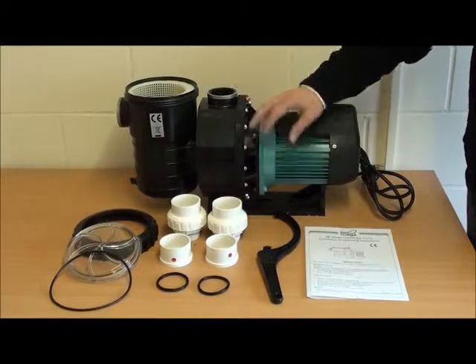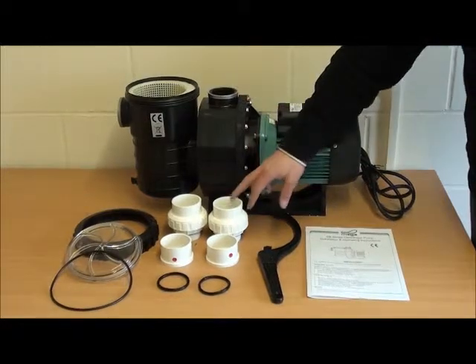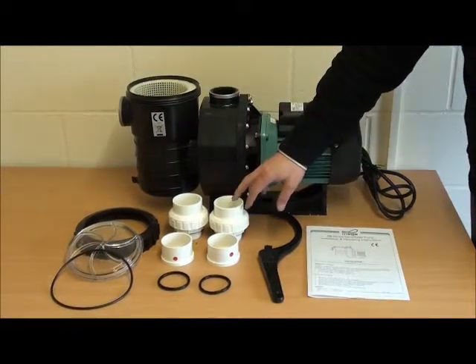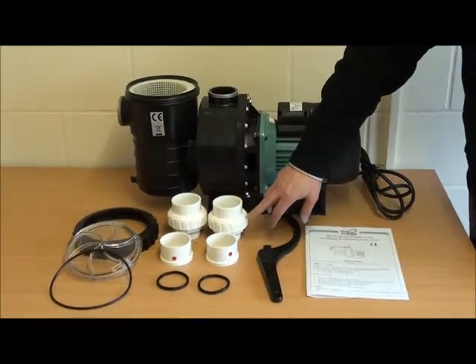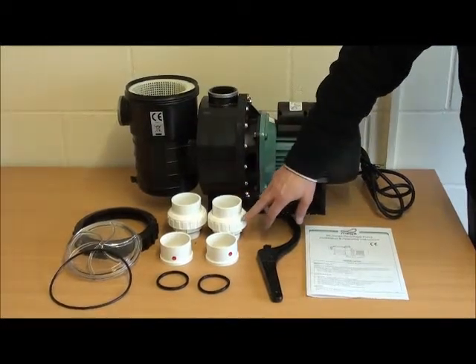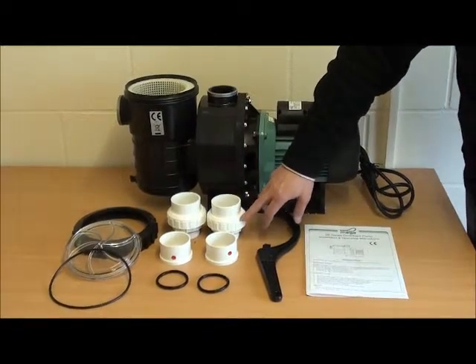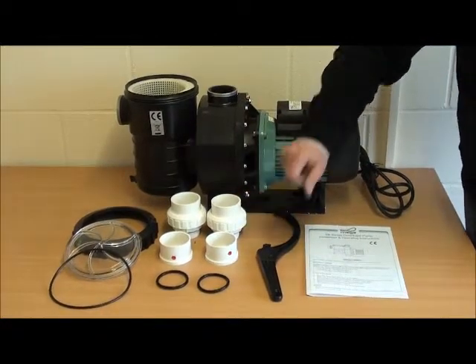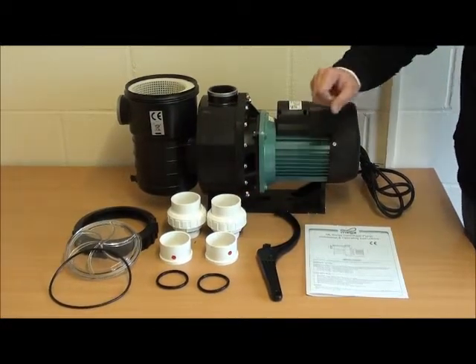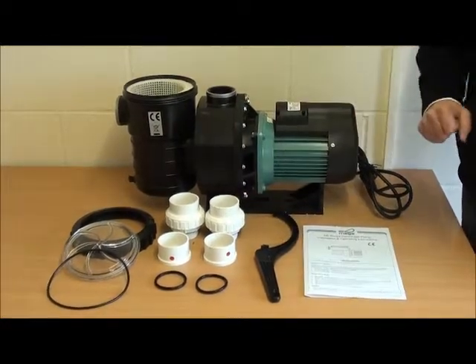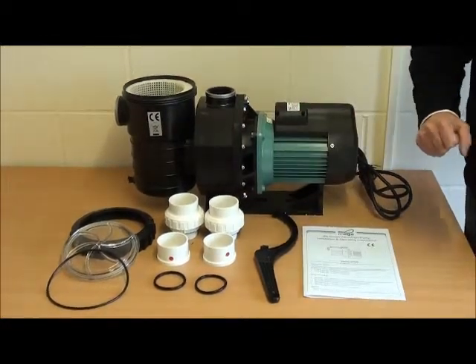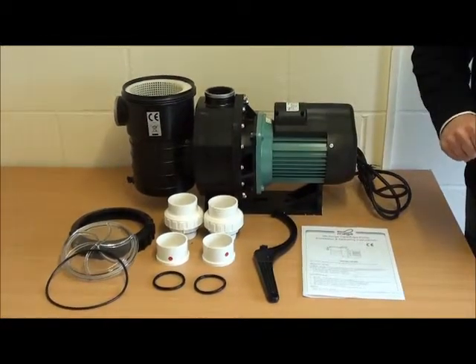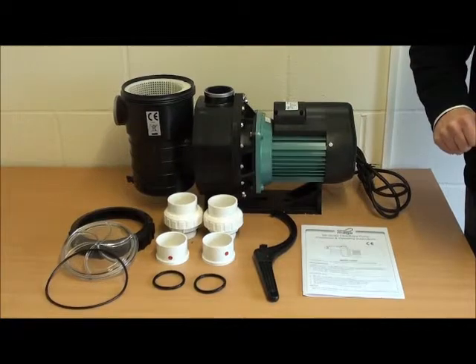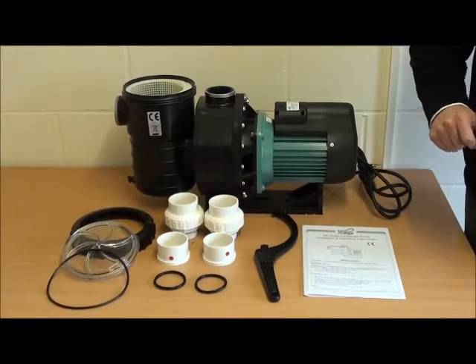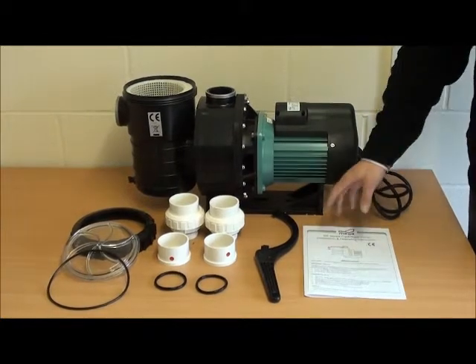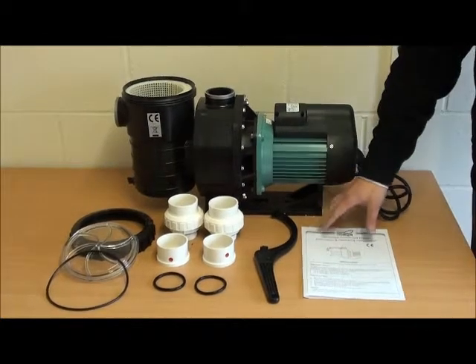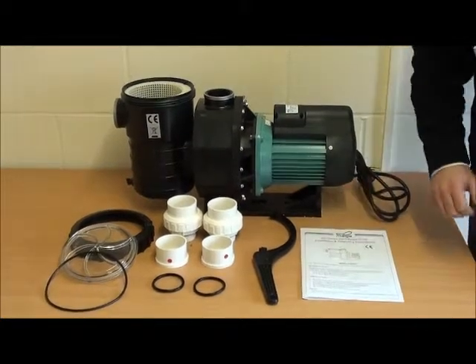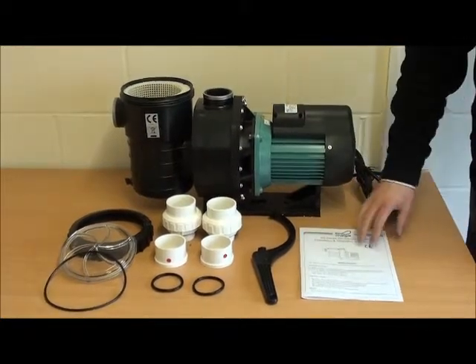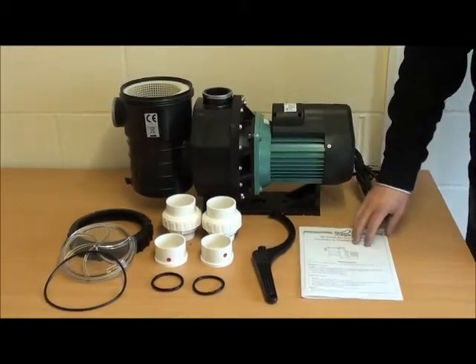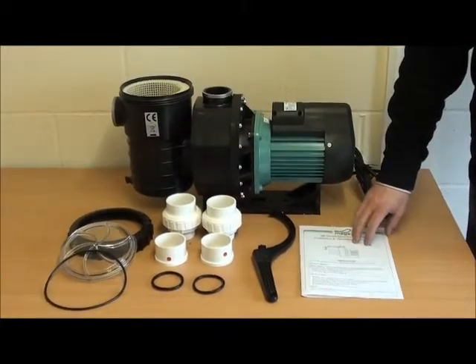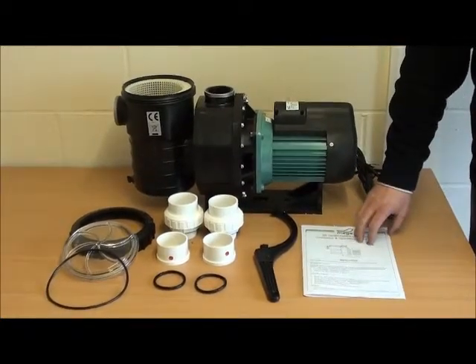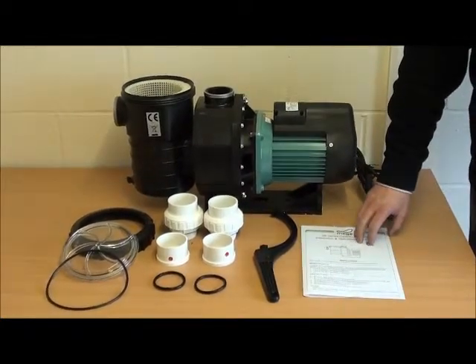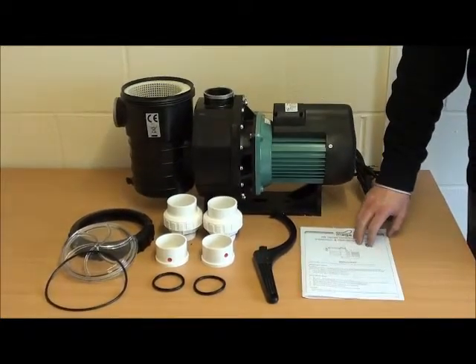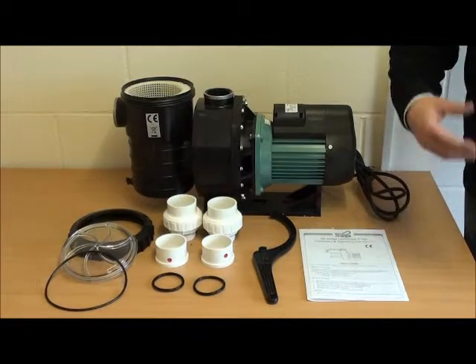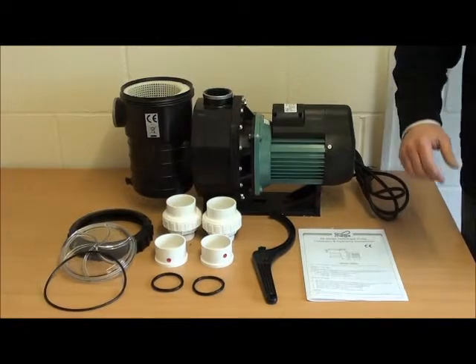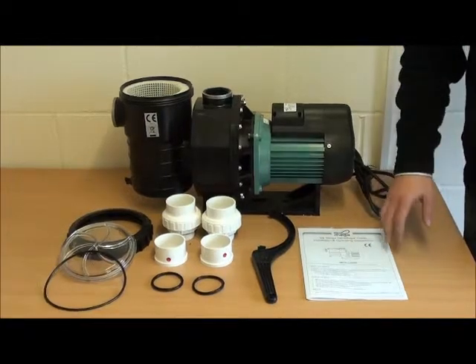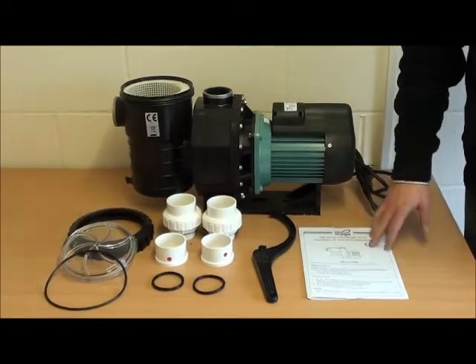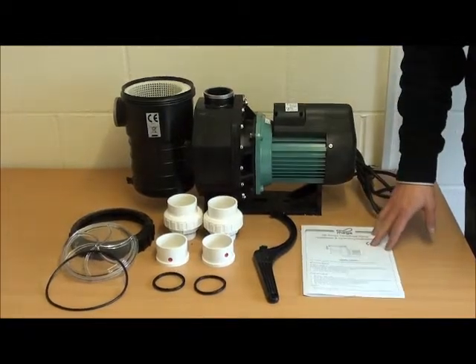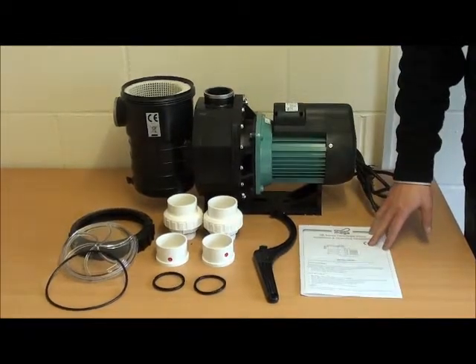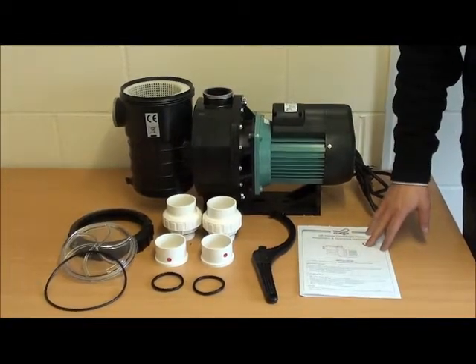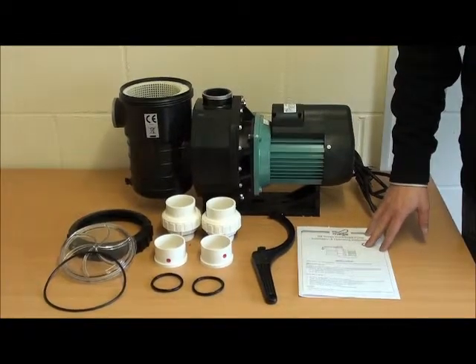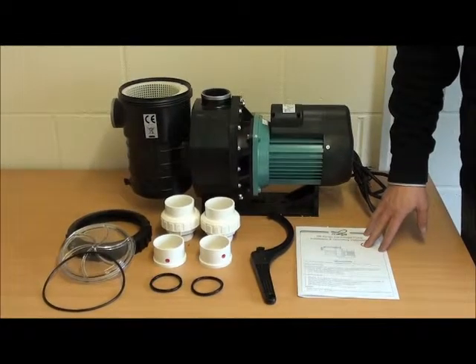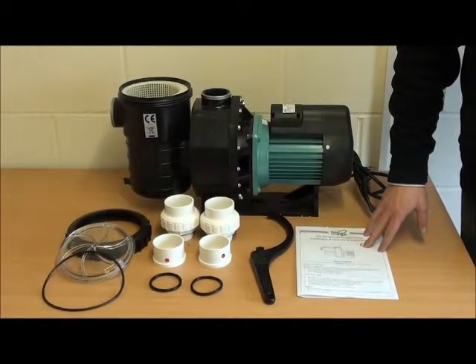It's important not to over-tighten the unions — just tight enough to give you a seal. And then we have the instruction manual which gives you all the guidelines for the installation and any maintenance that you need to do with the pump.